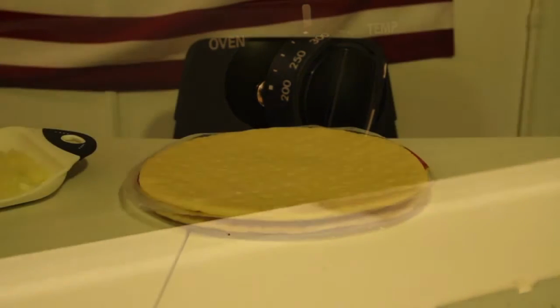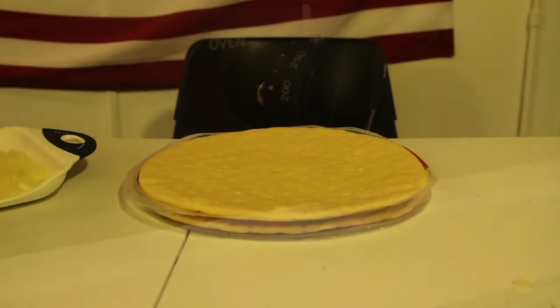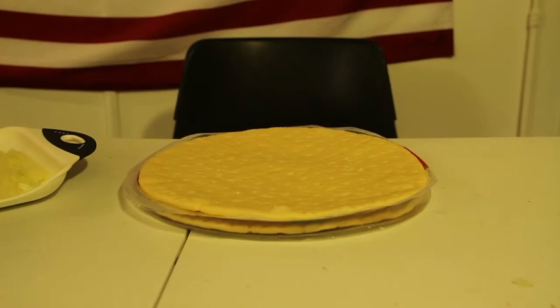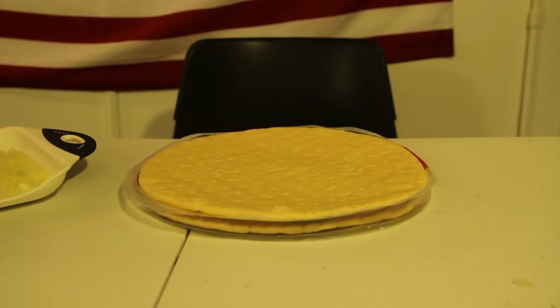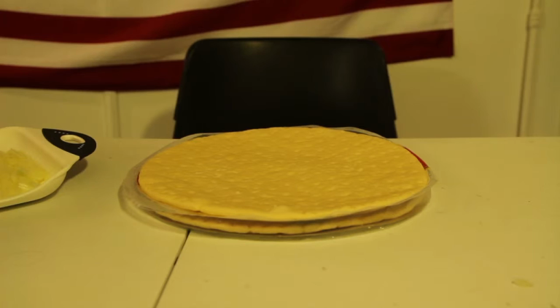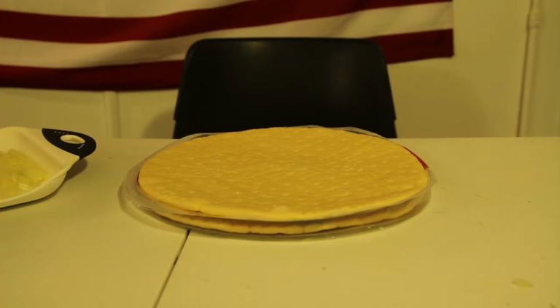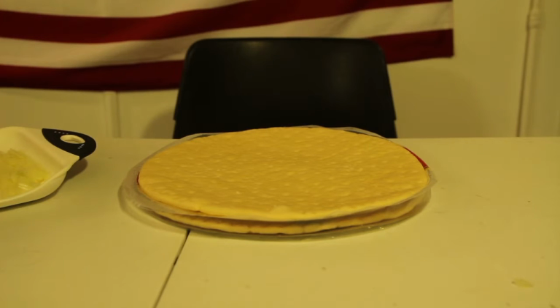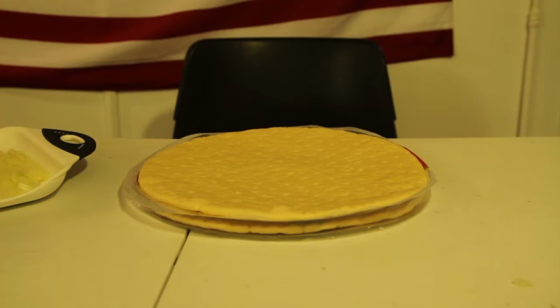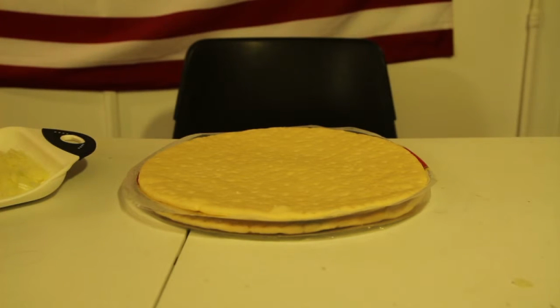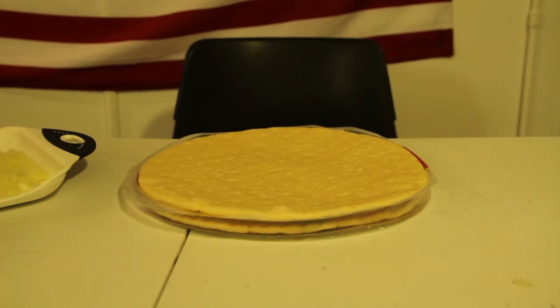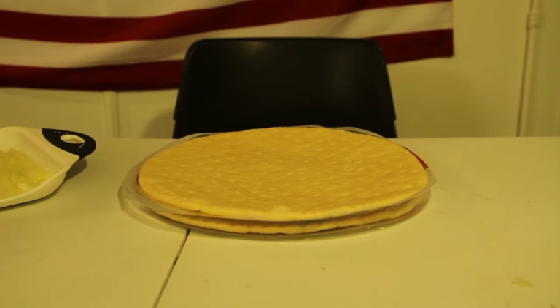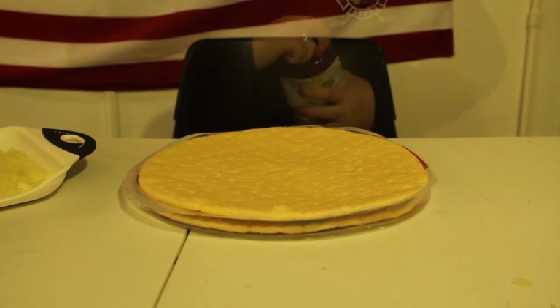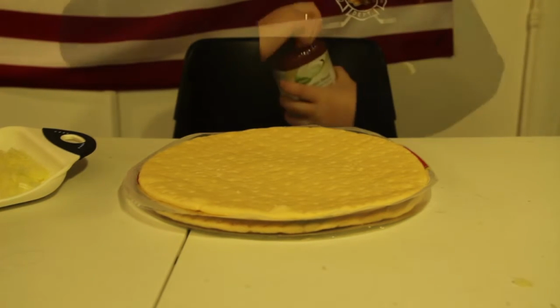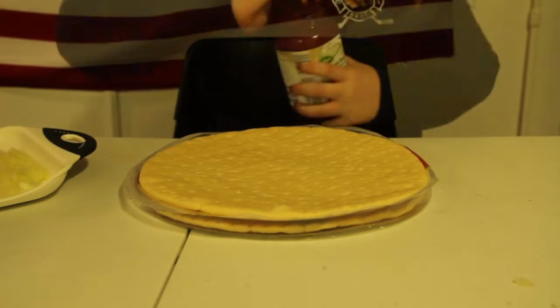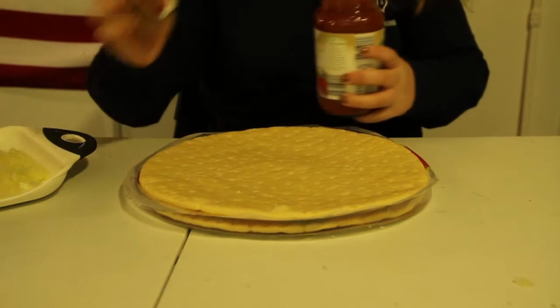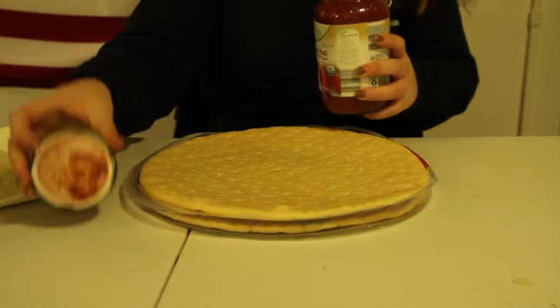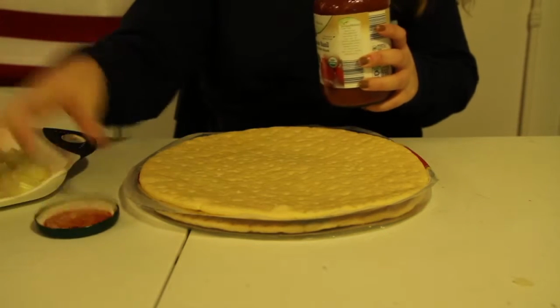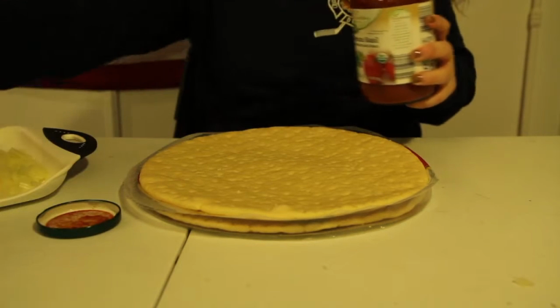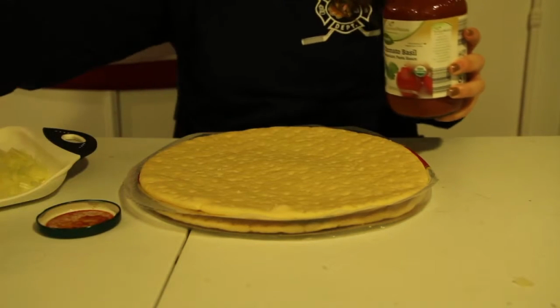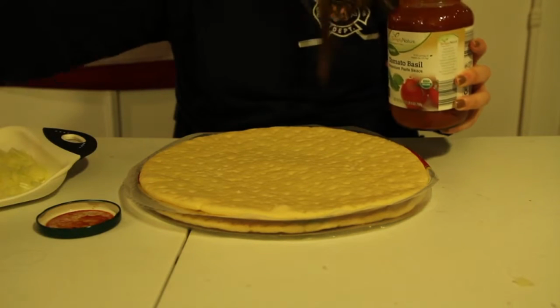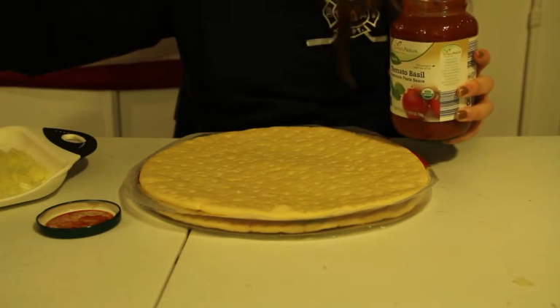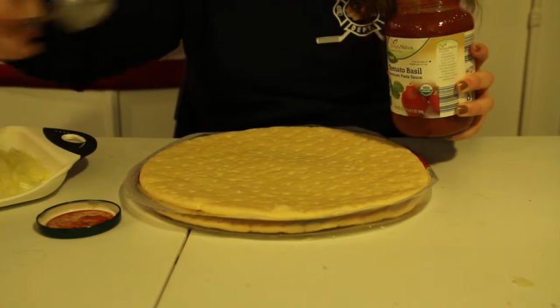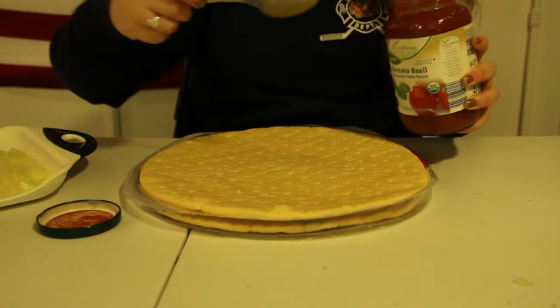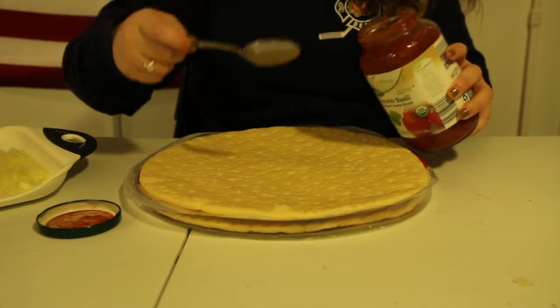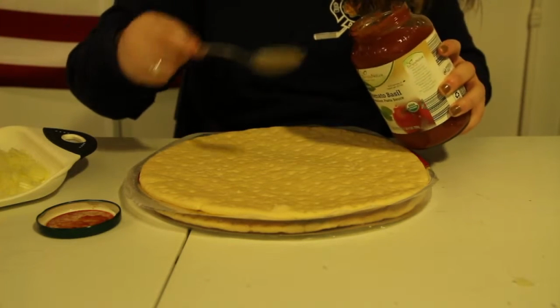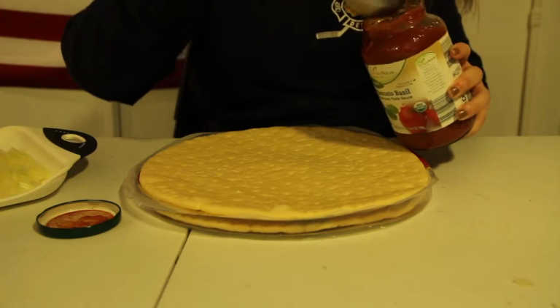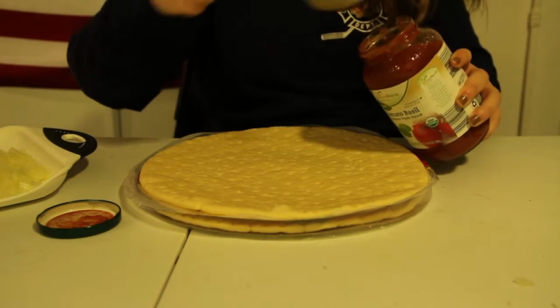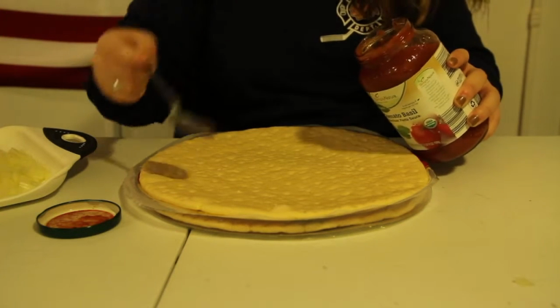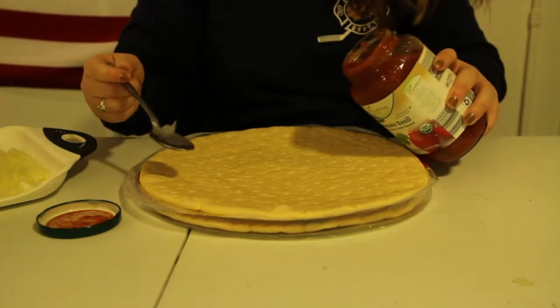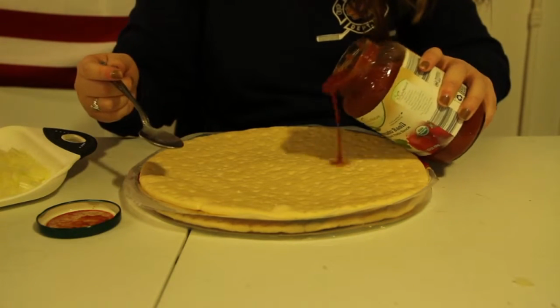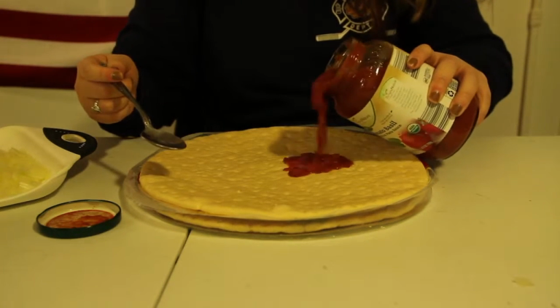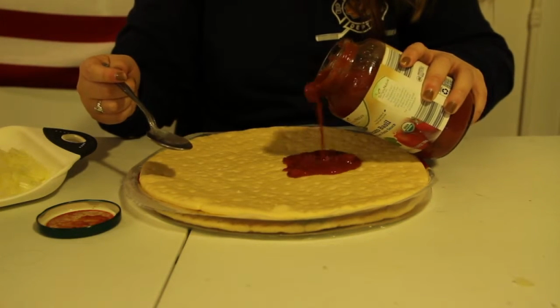Next, get your pizza crust and sauce ready. For the sake of time, I purchased a pre-made pizza crust. But if you're feeling crafty, you can always make your own dough from scratch.